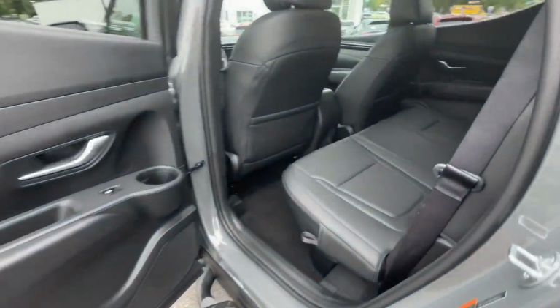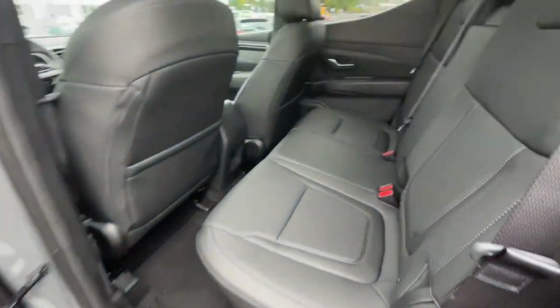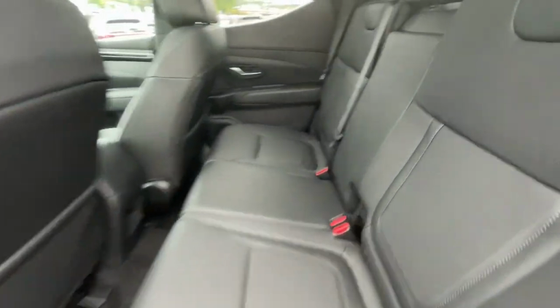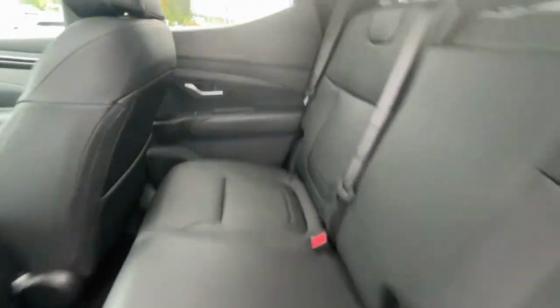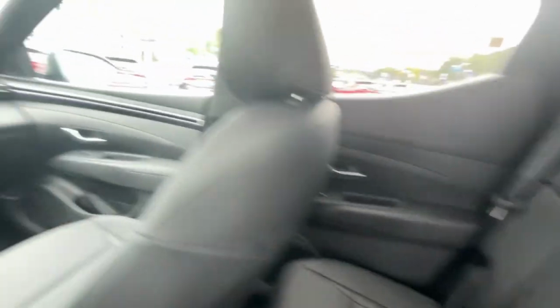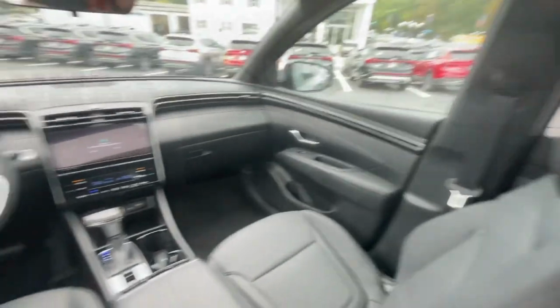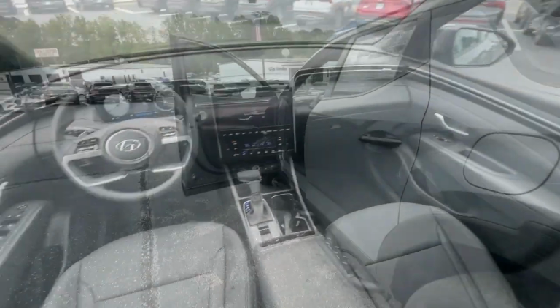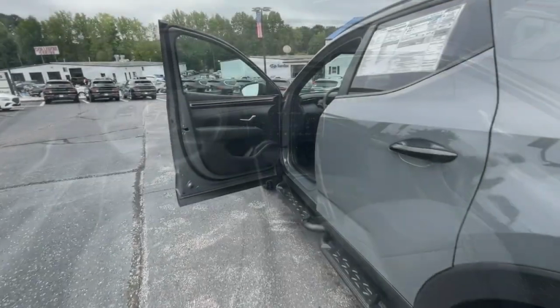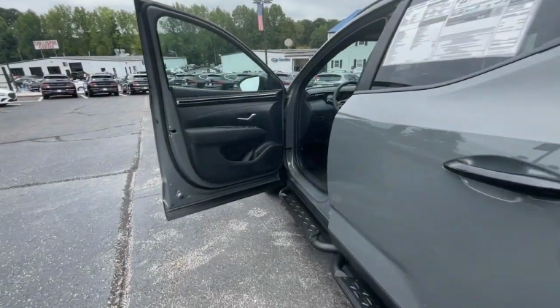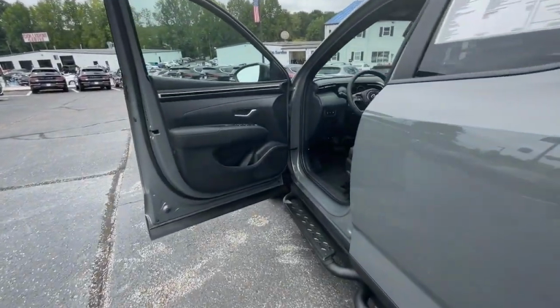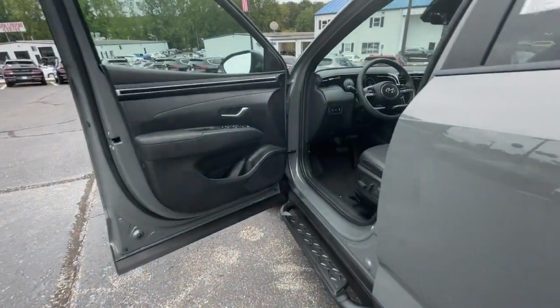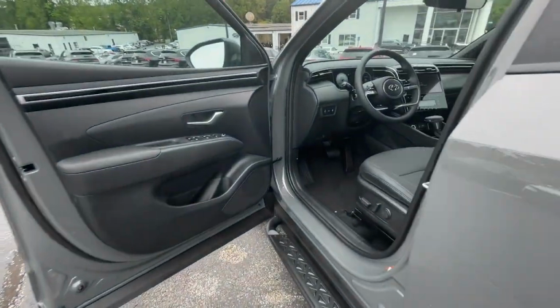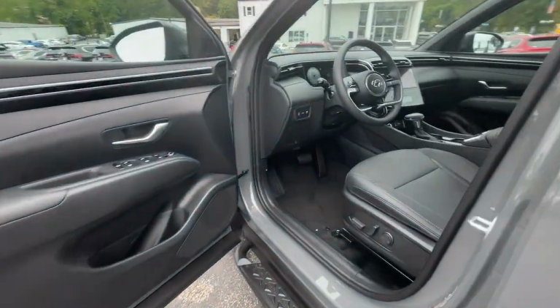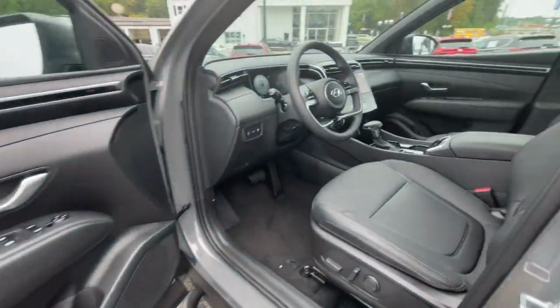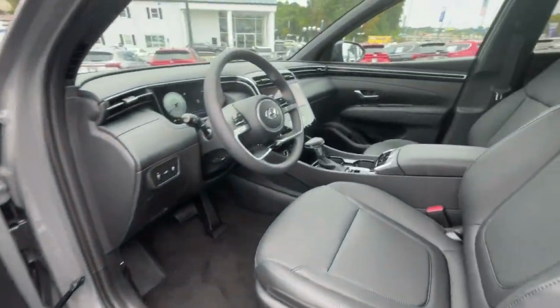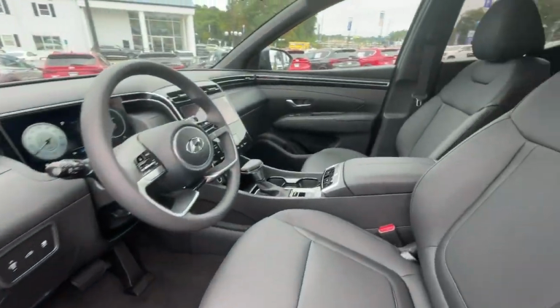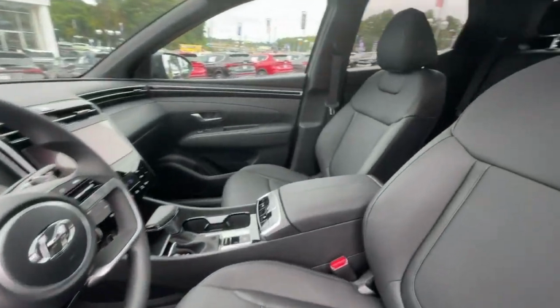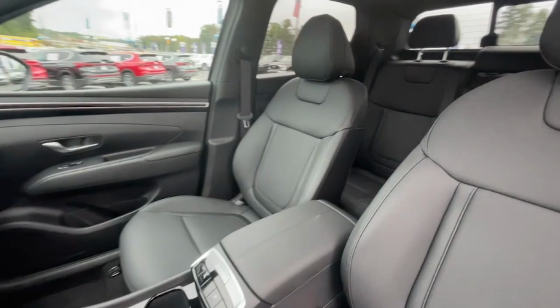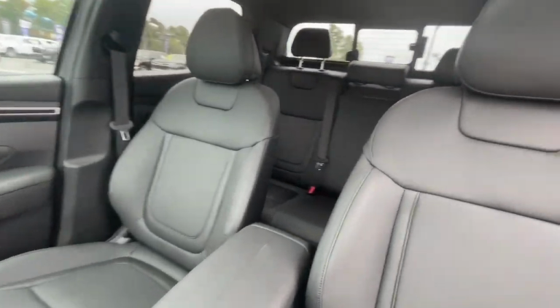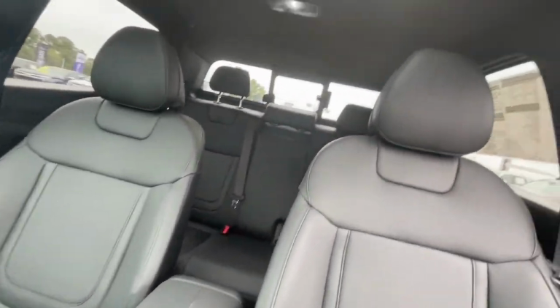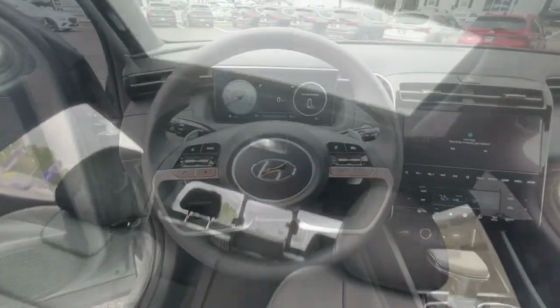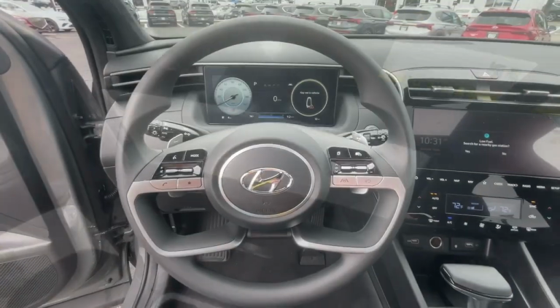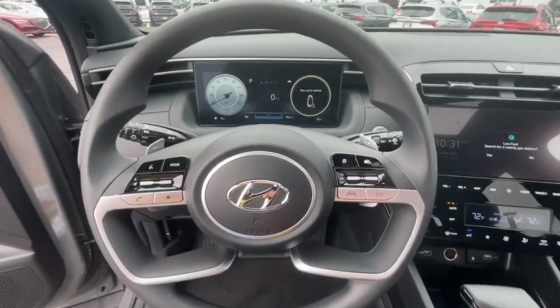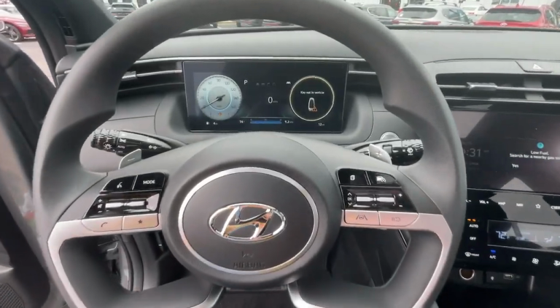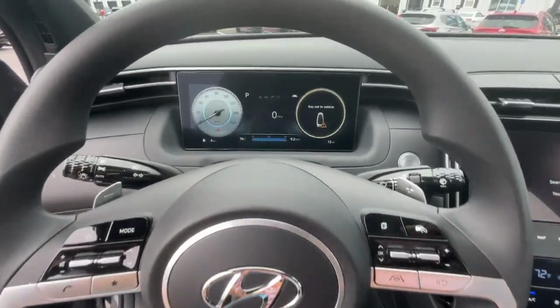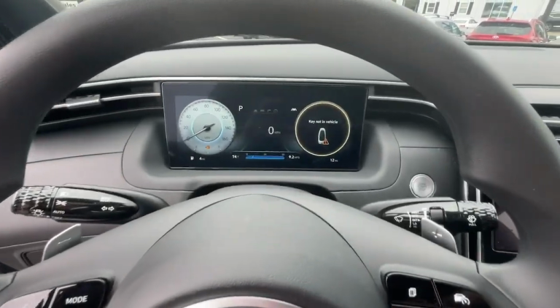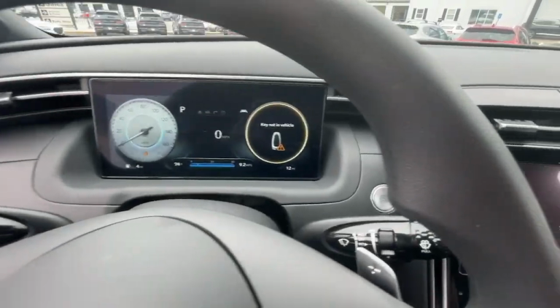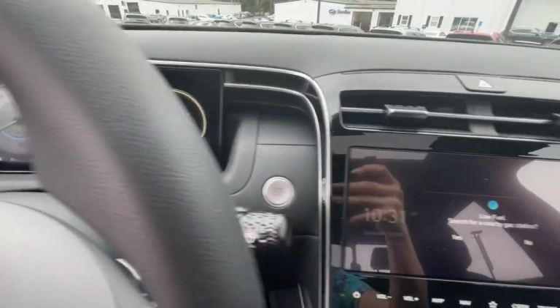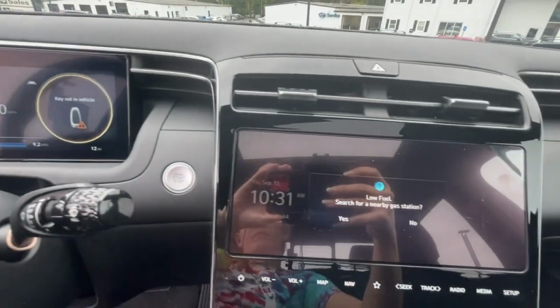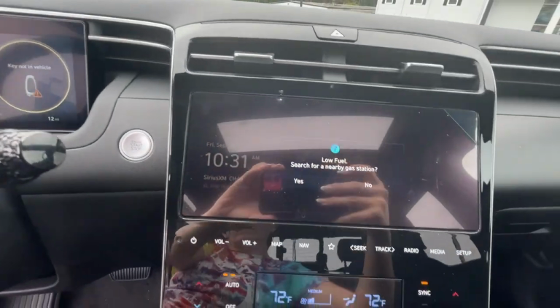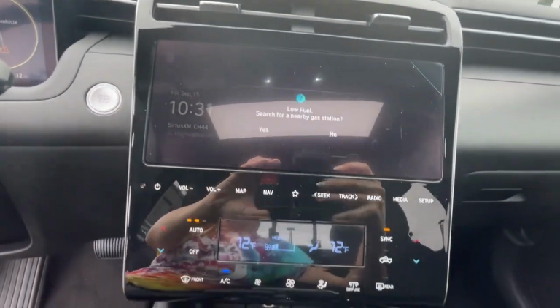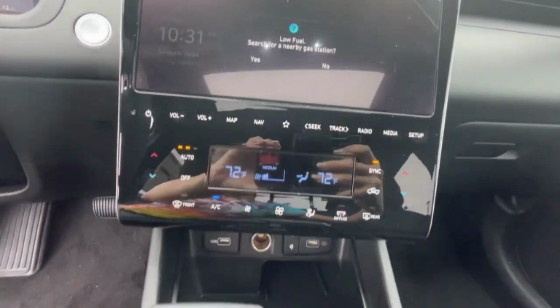Power driver seat, dual zone AC. Versatility blends beautifully with sophisticated comfort in this remarkable Santa Cruz. See for yourself when you take it out for a test drive. Our professional staff looks forward to giving you excellent service.